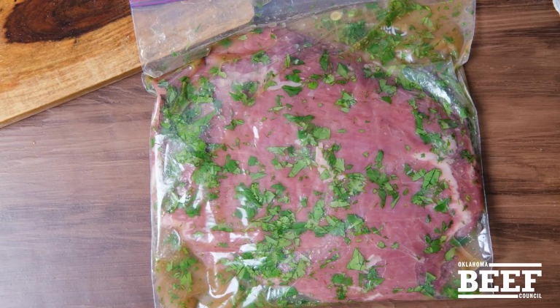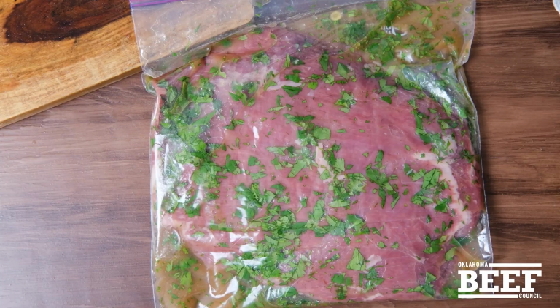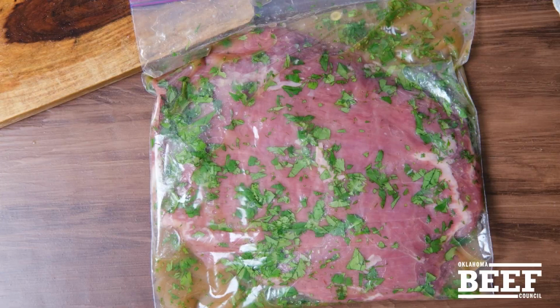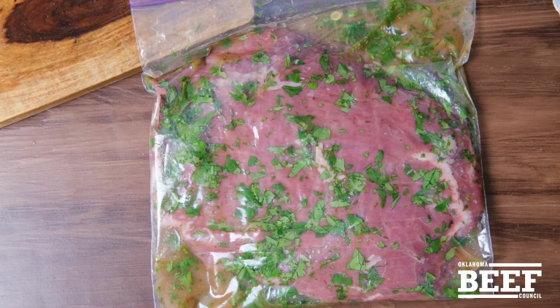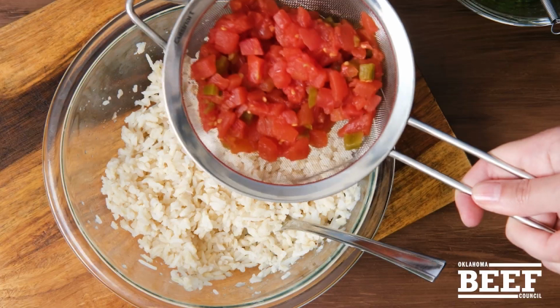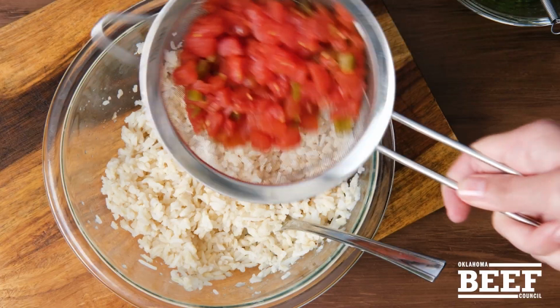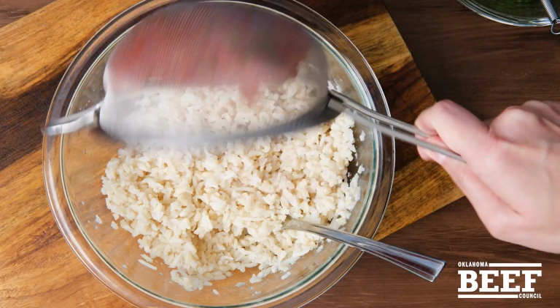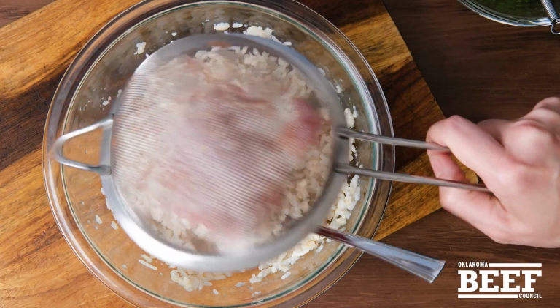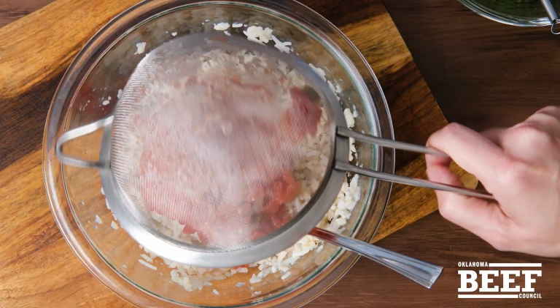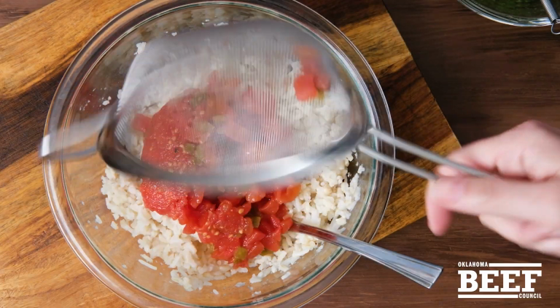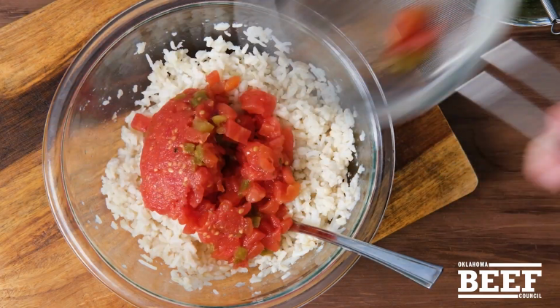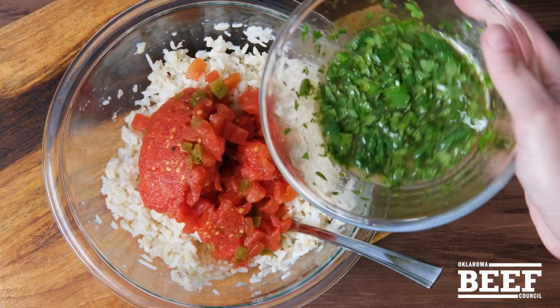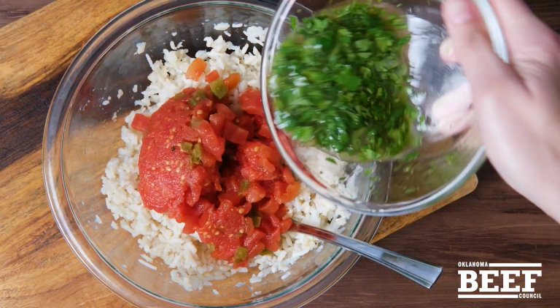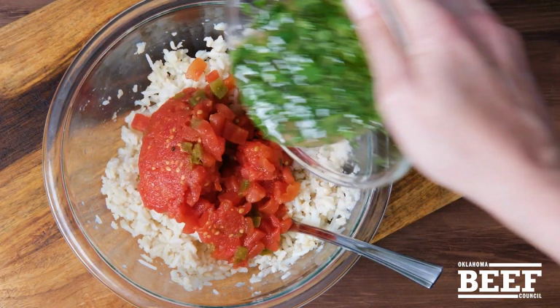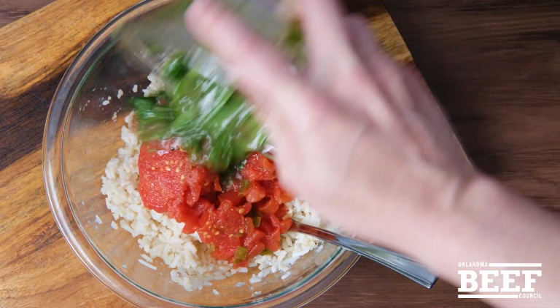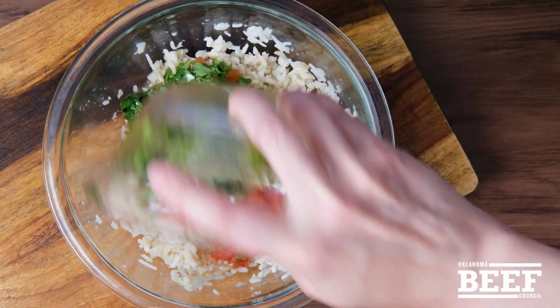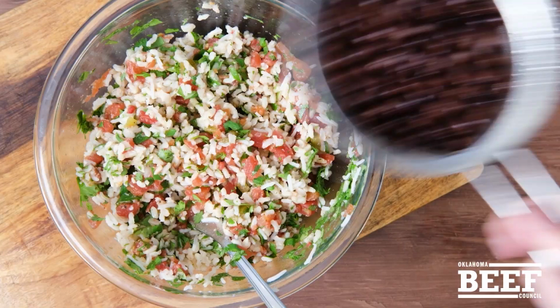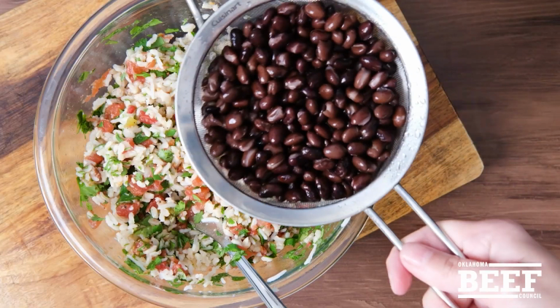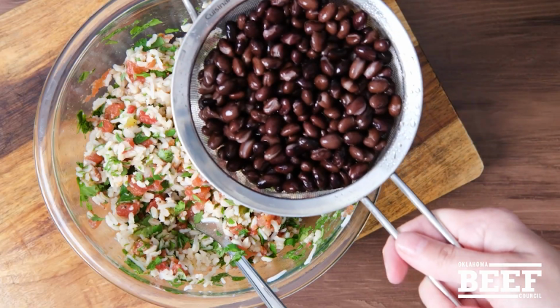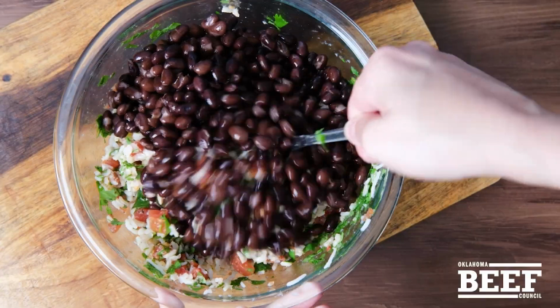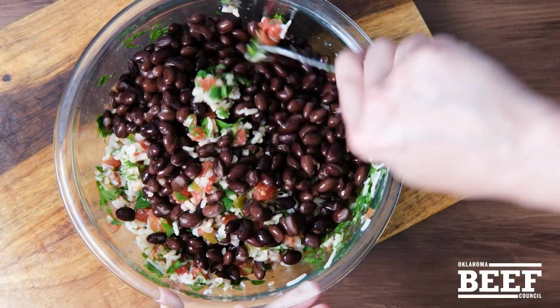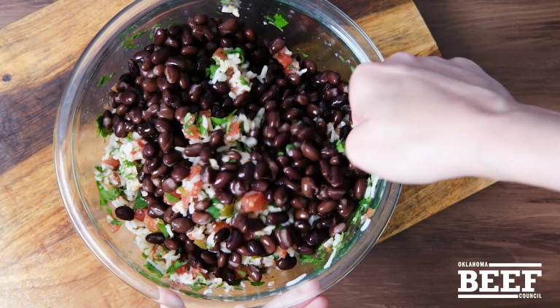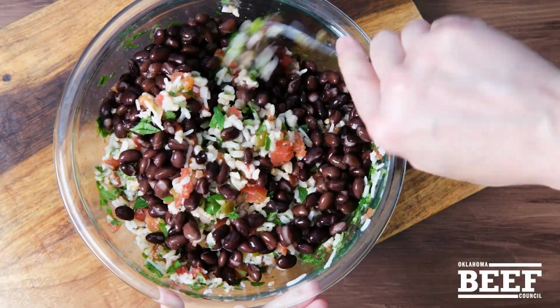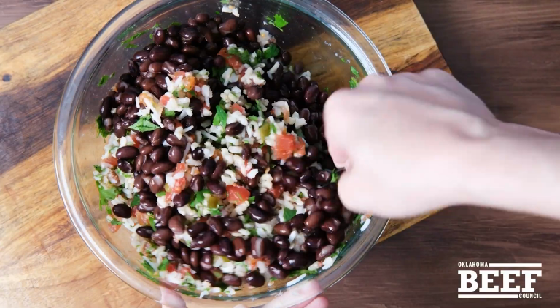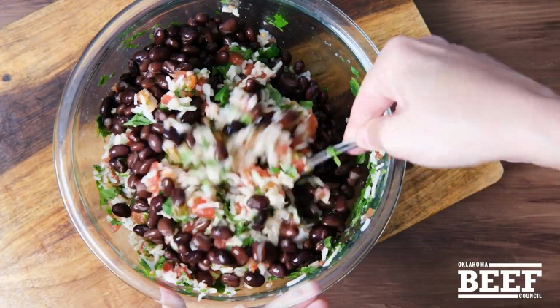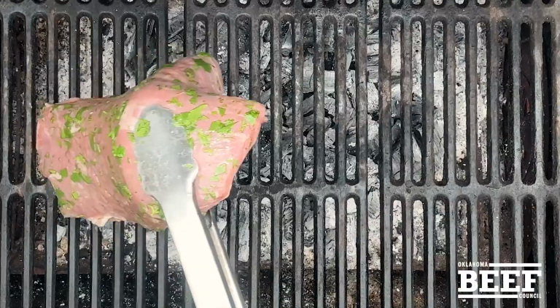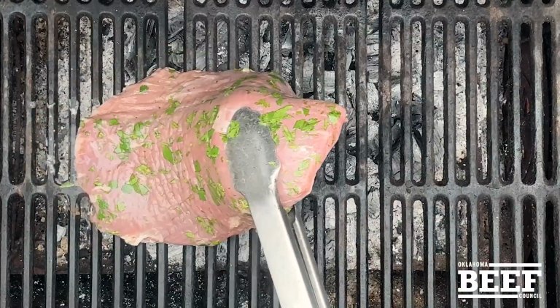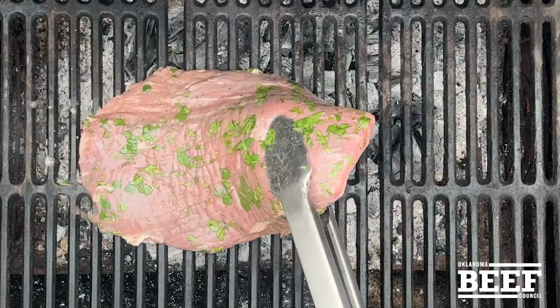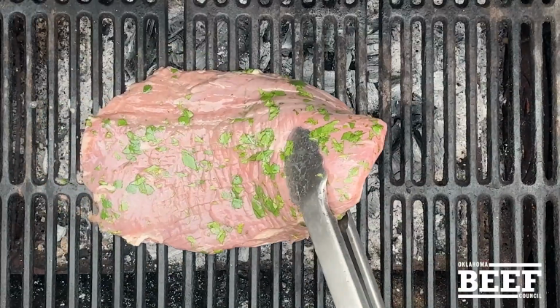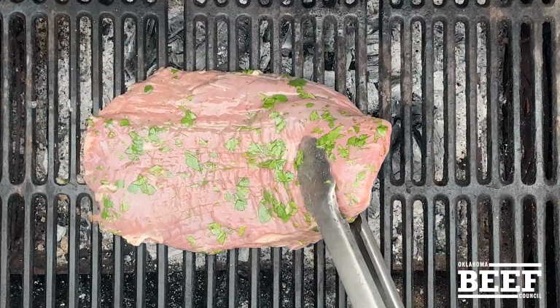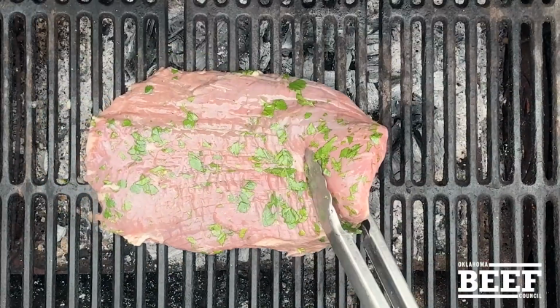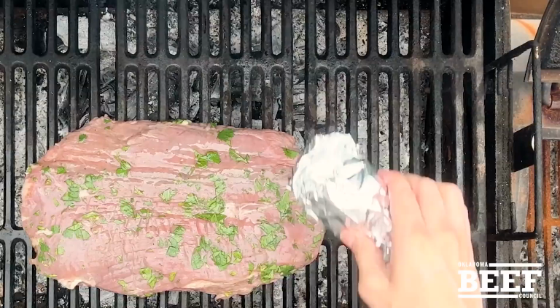For the stuffing, add the diced tomatoes to brown rice and the reserved marinade, plus a can of black beans. Grill the steak to your preferred doneness along with the peppers wrapped in foil.